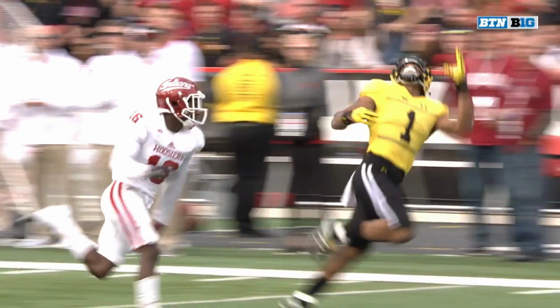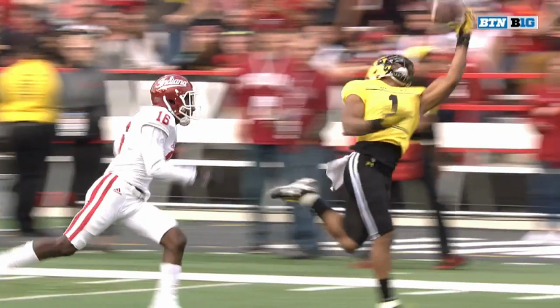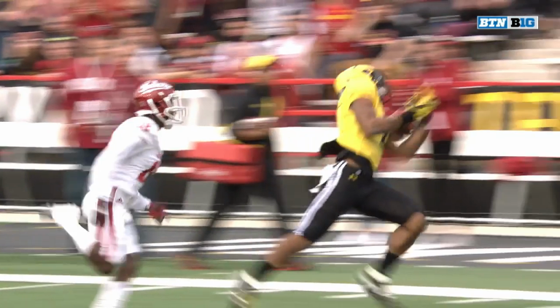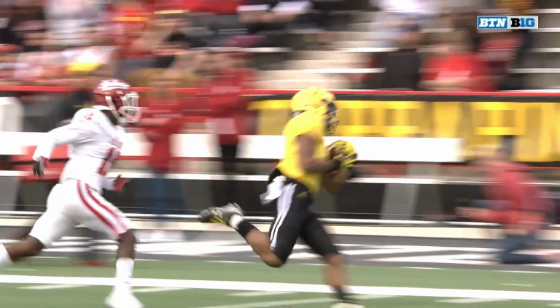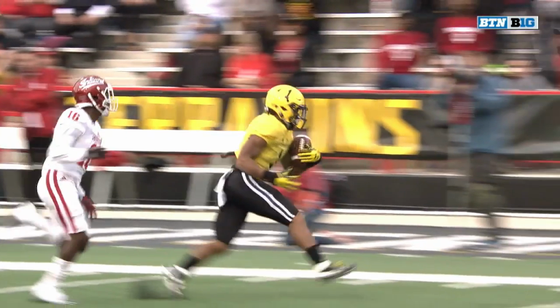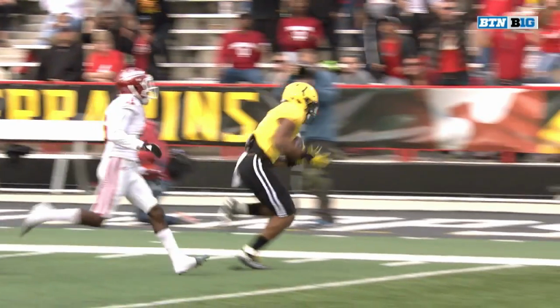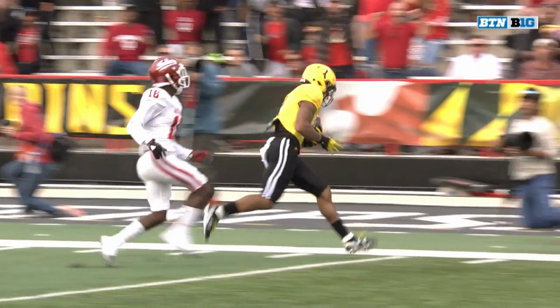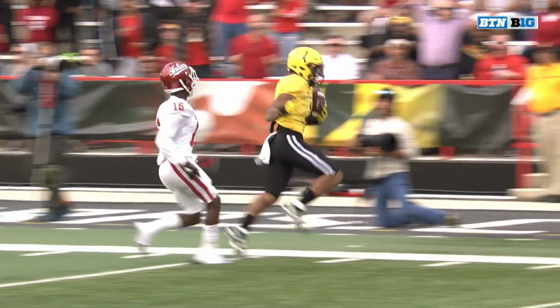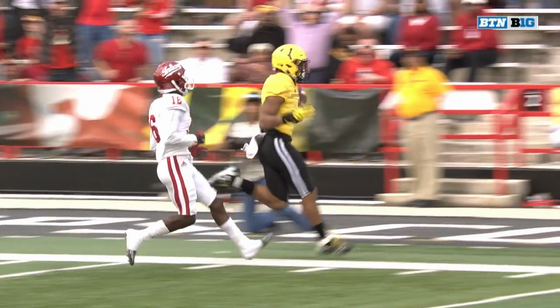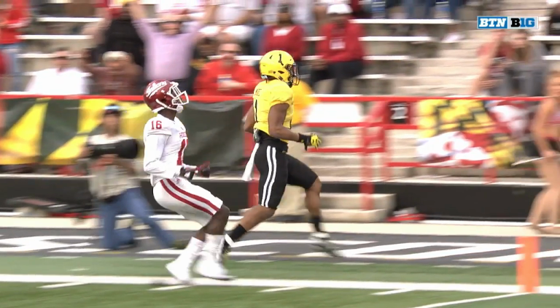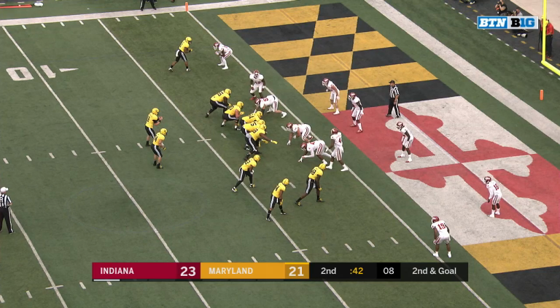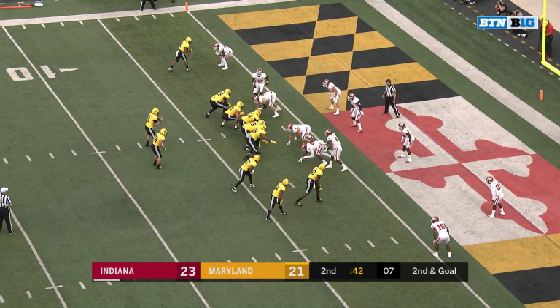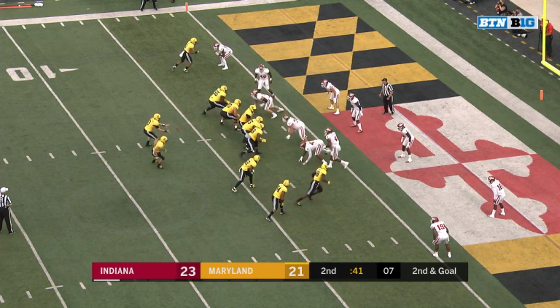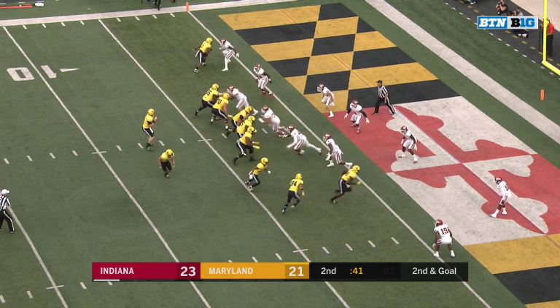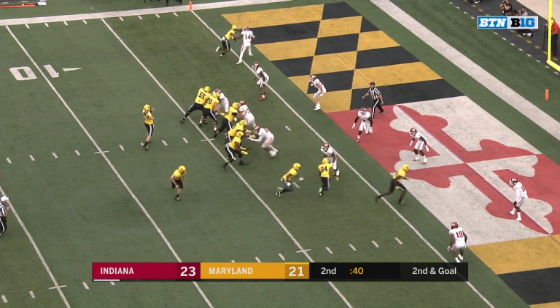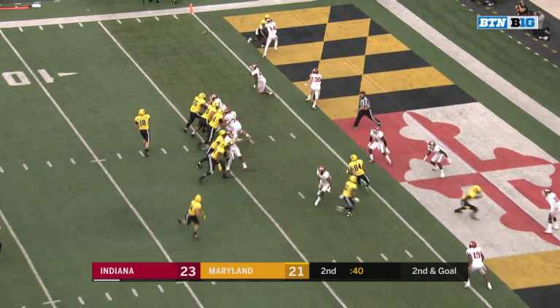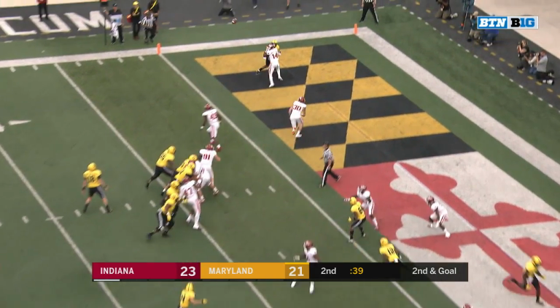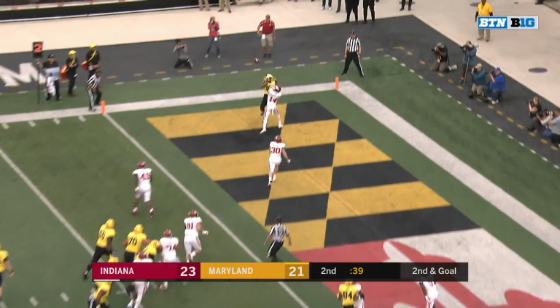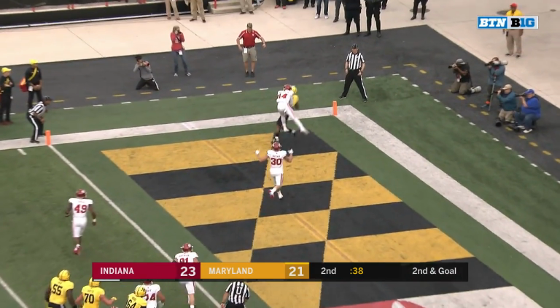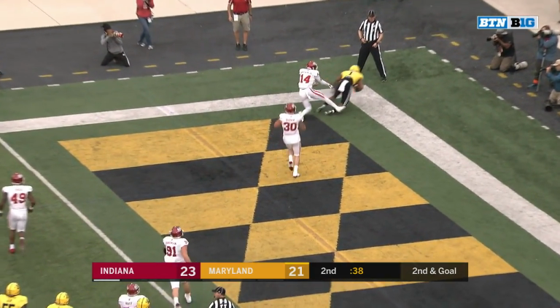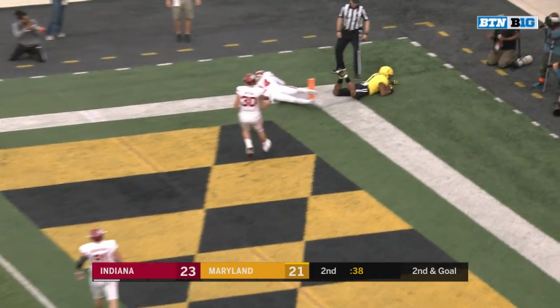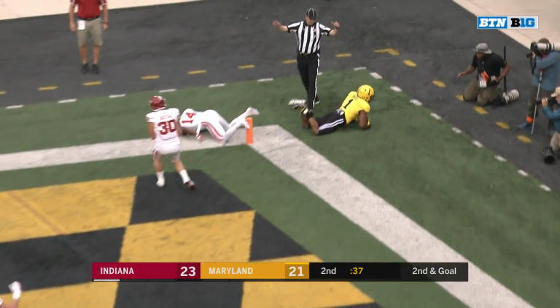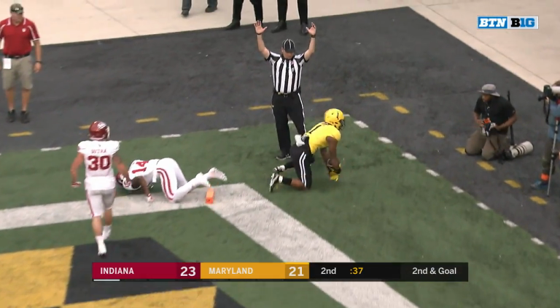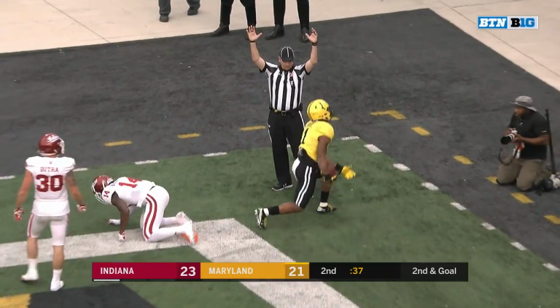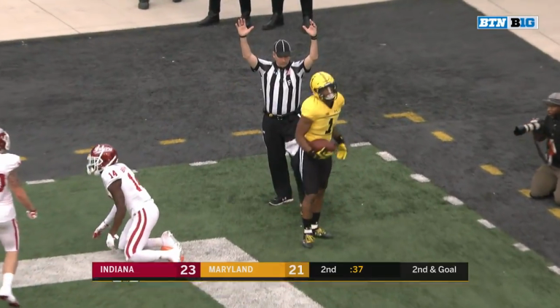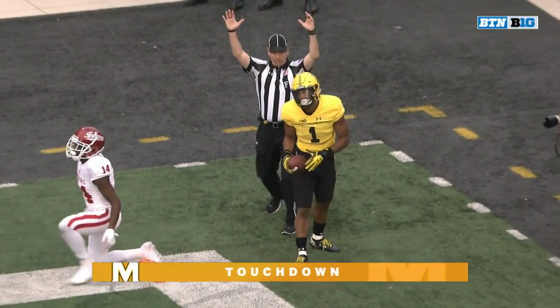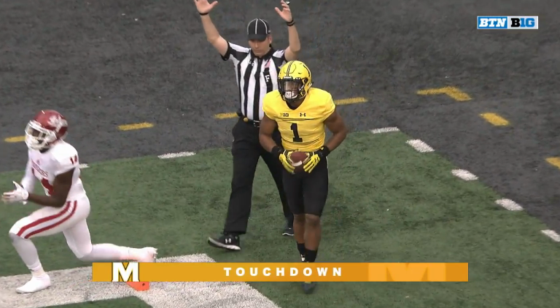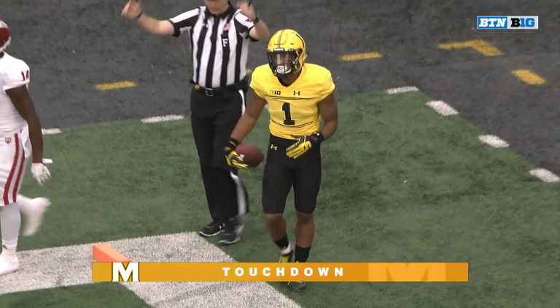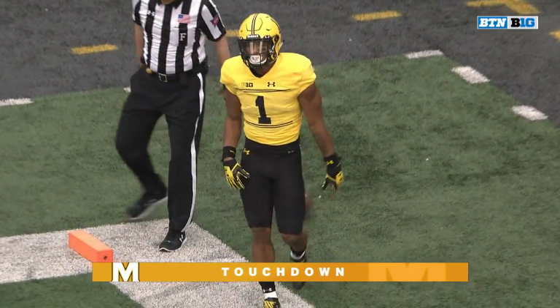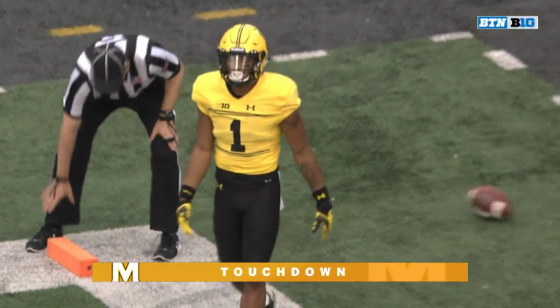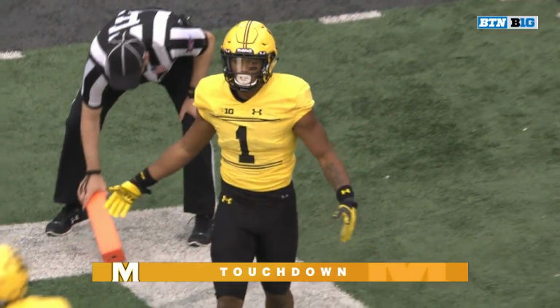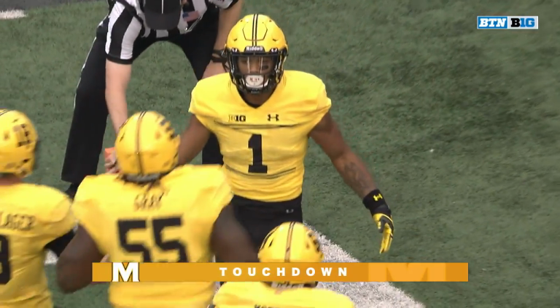Look at this — left hand, easy, cradles it. Bortenschlager going Moore's way — we've got a touchdown, and Maryland has its first lead of the game.